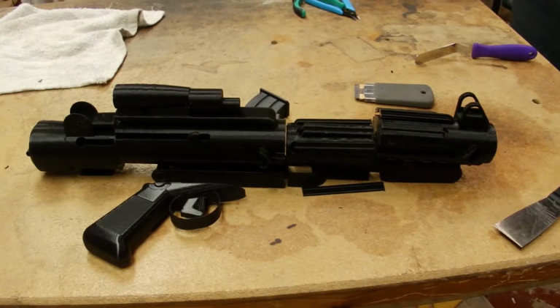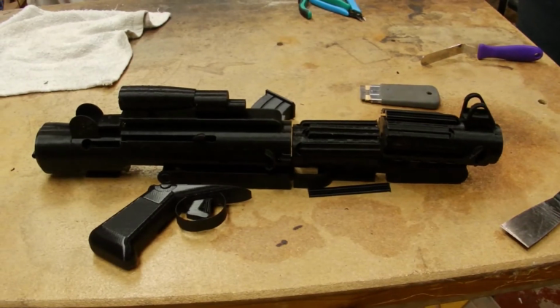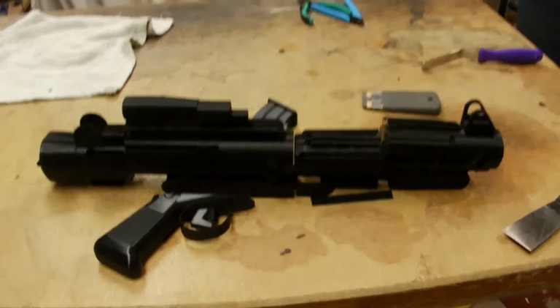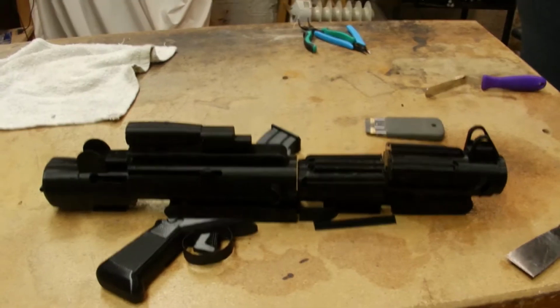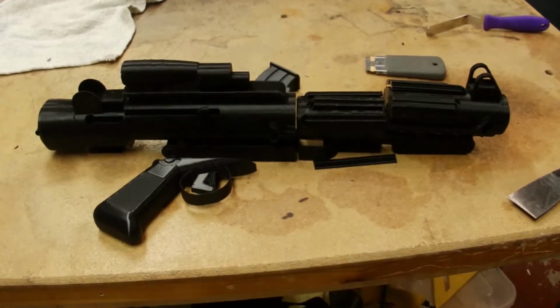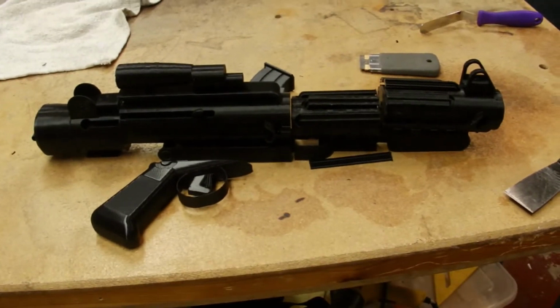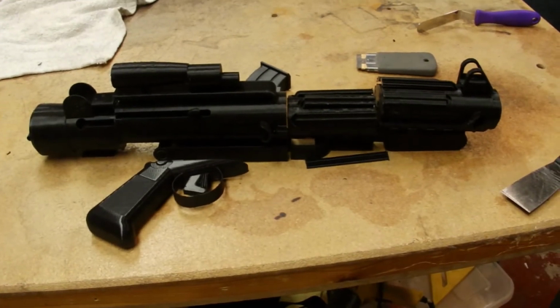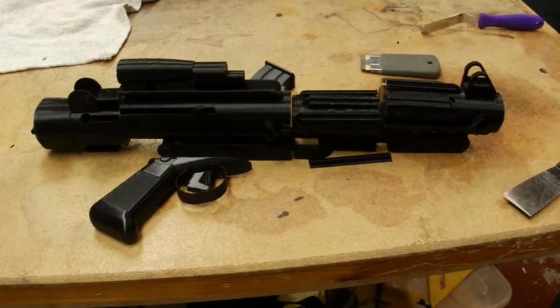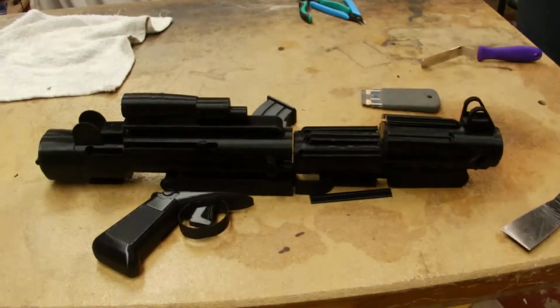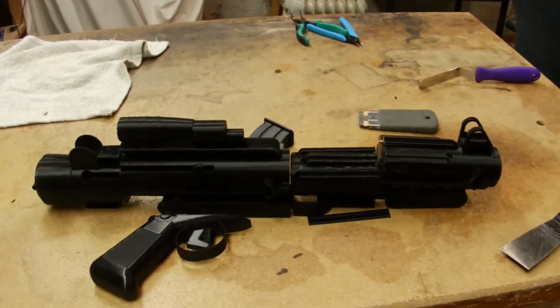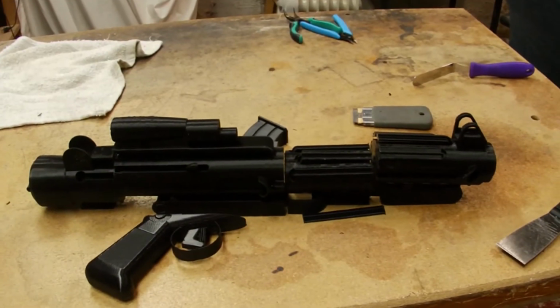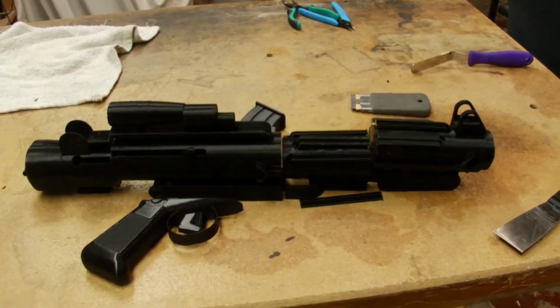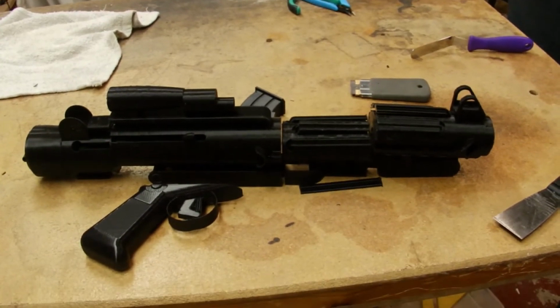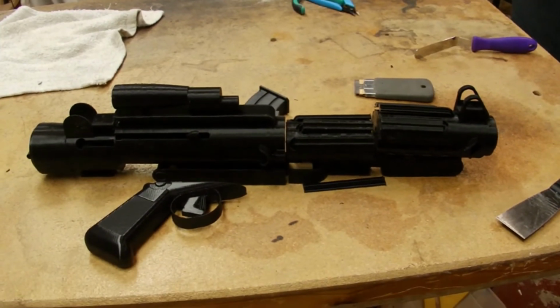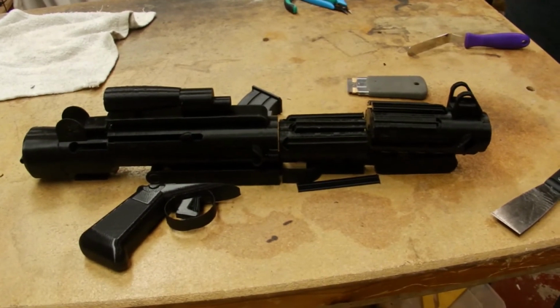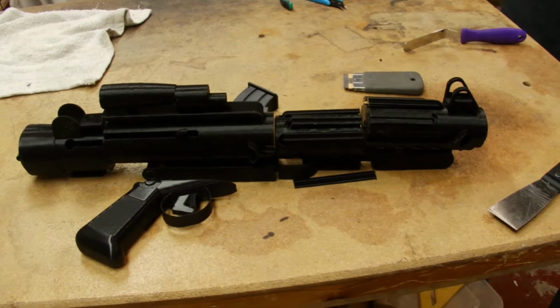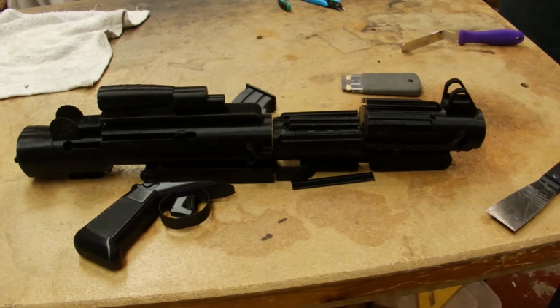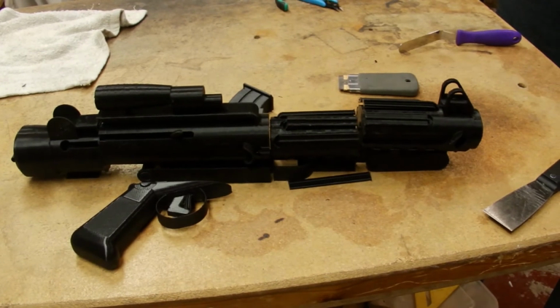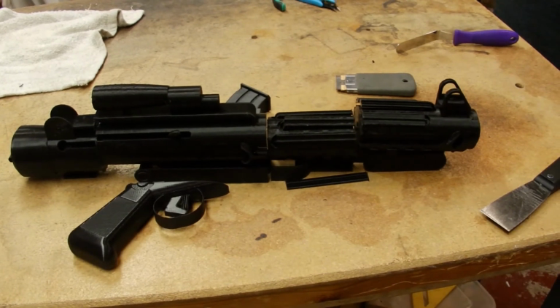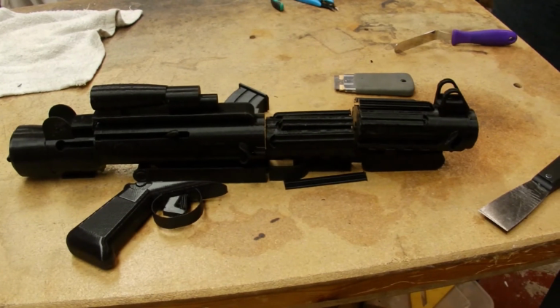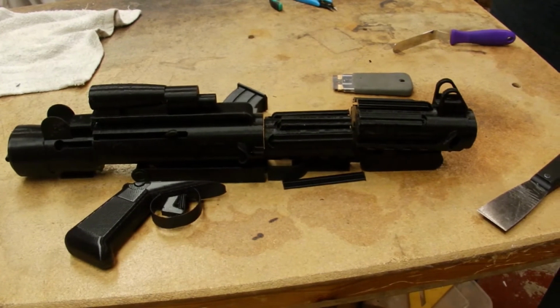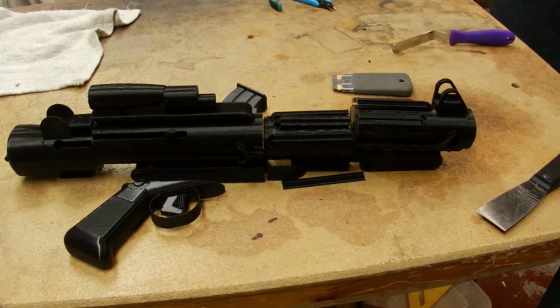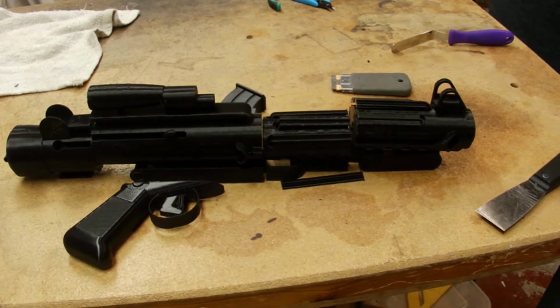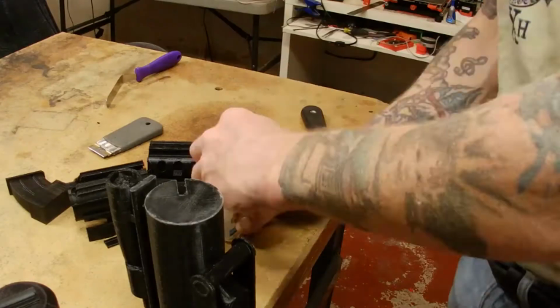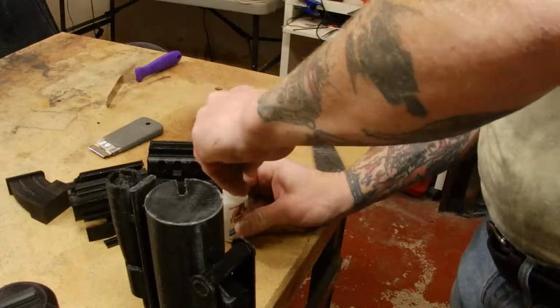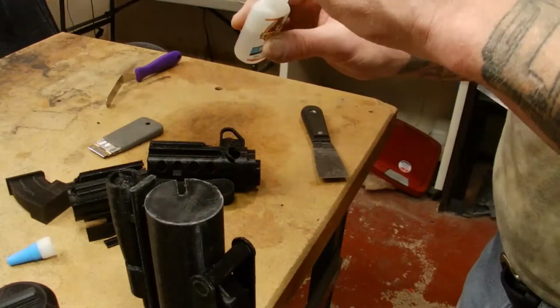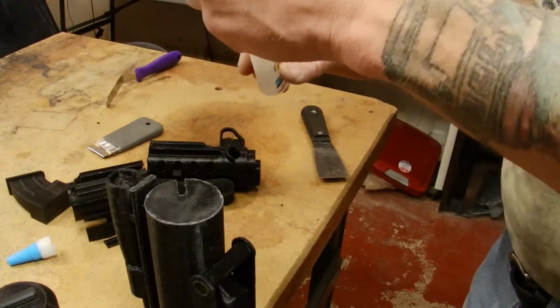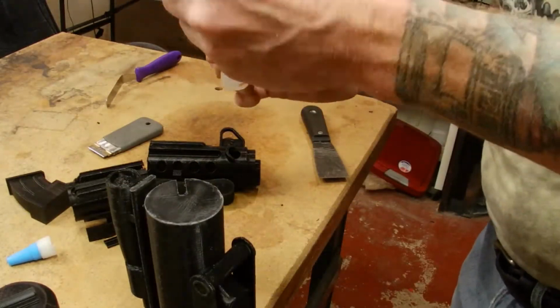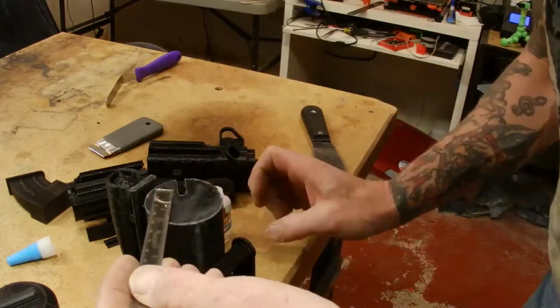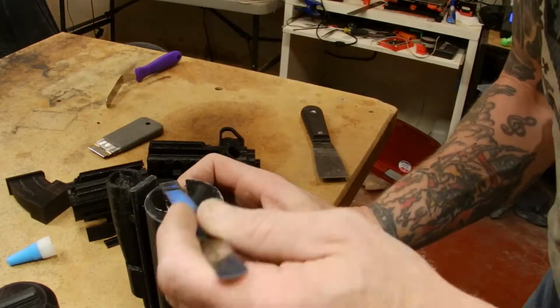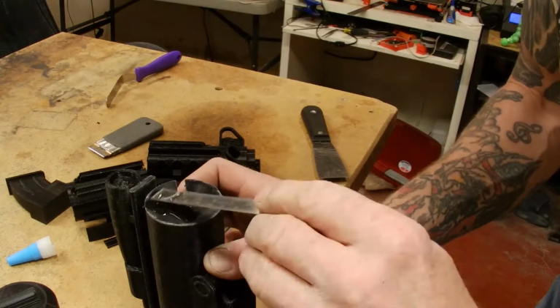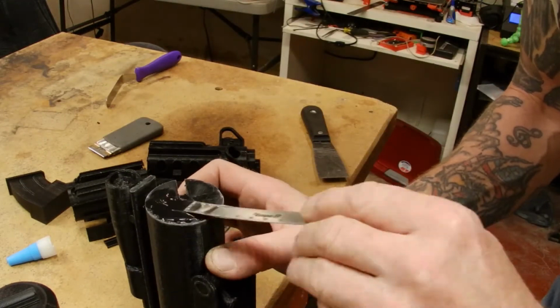Now I've got some glue to do, so let's do a little gluing in. Let's go.